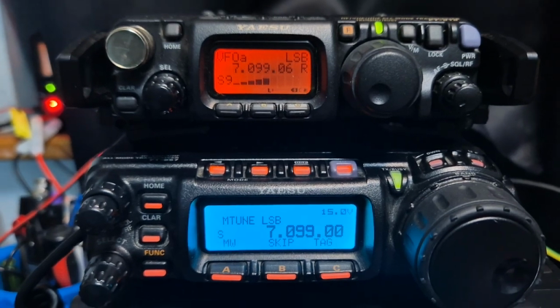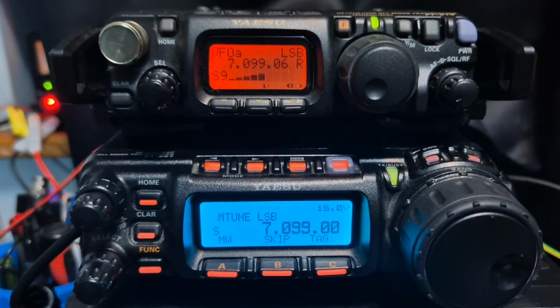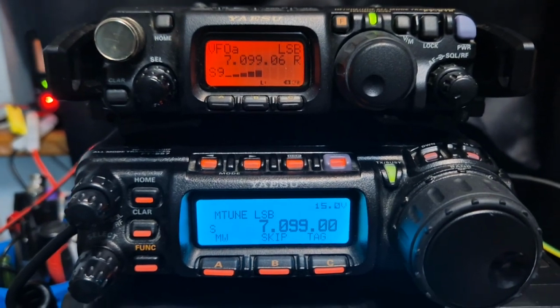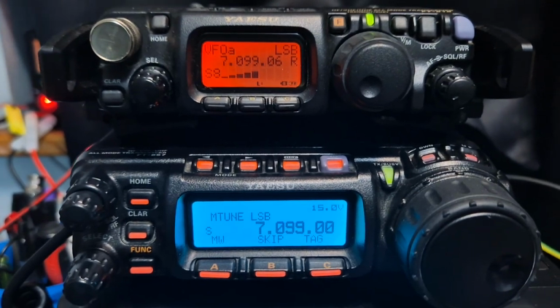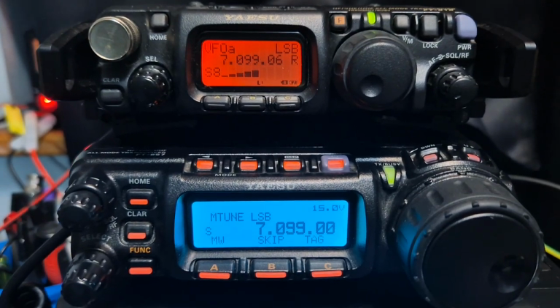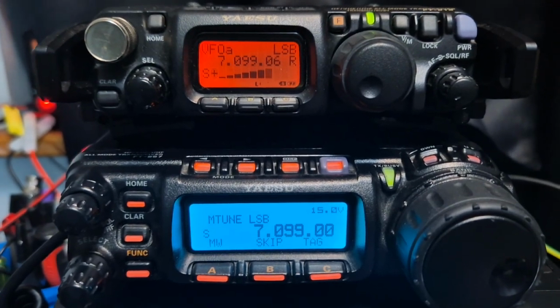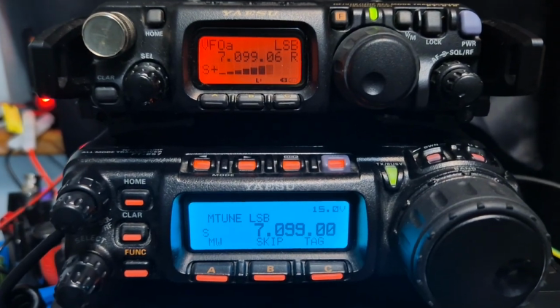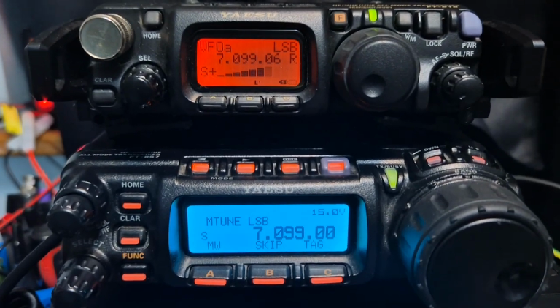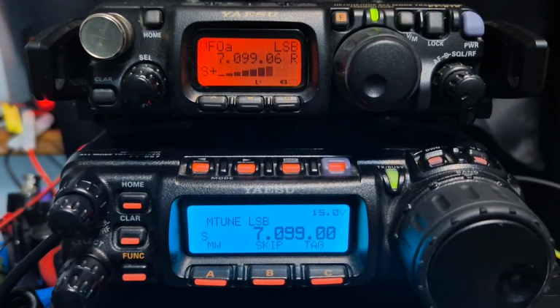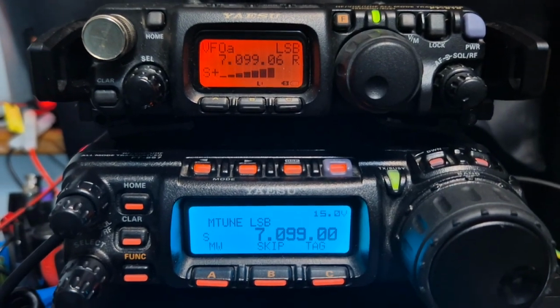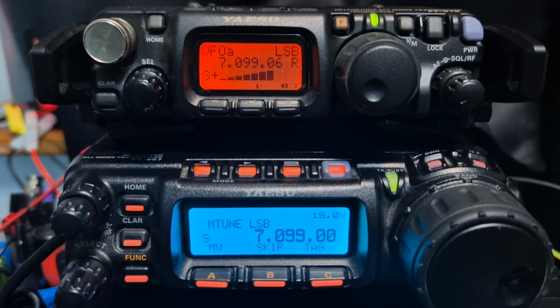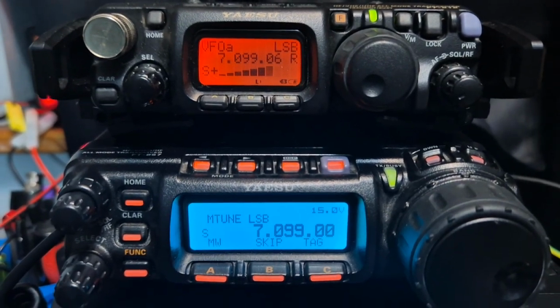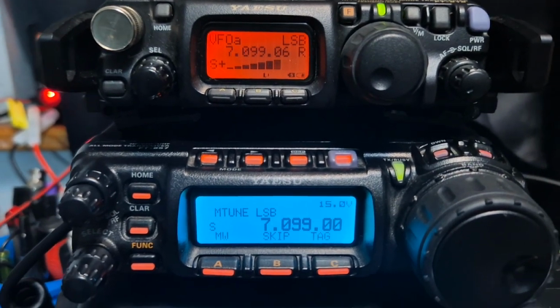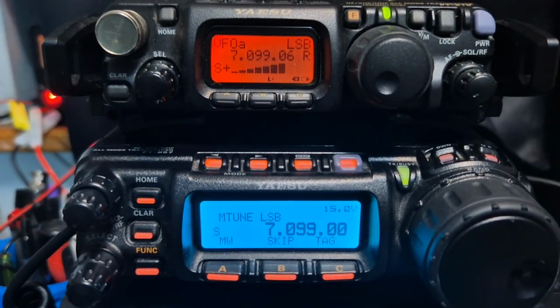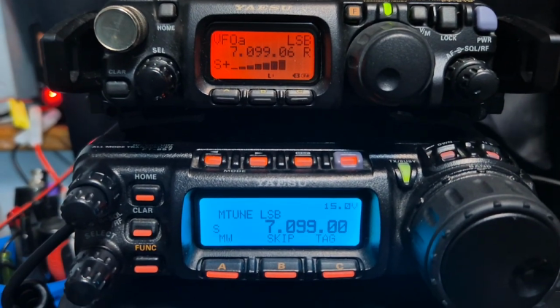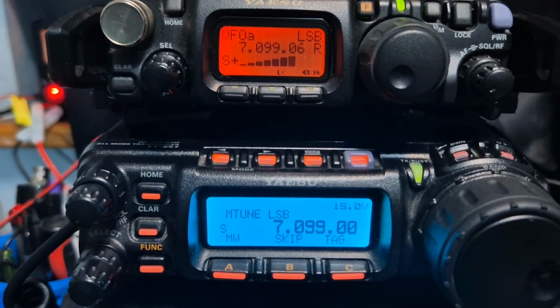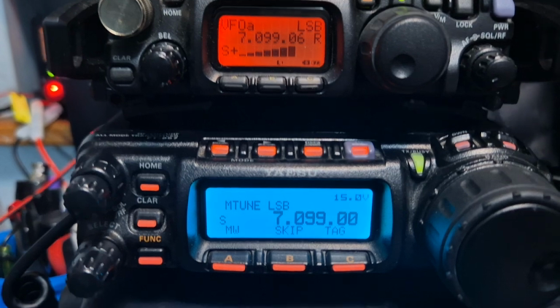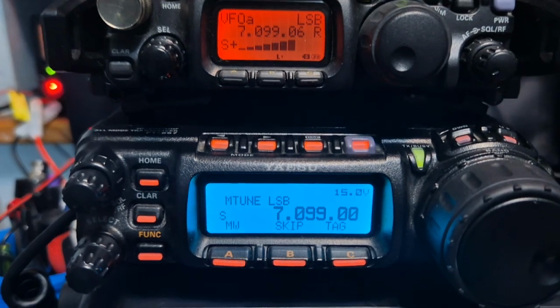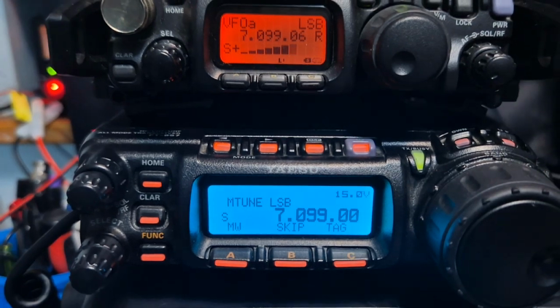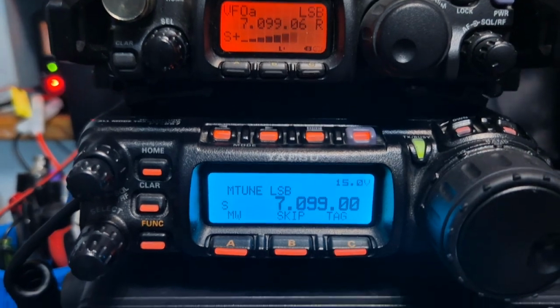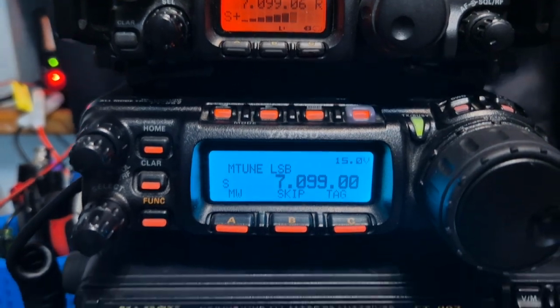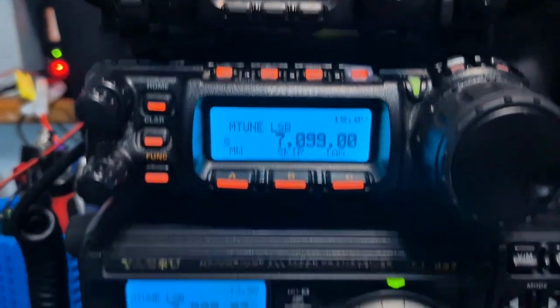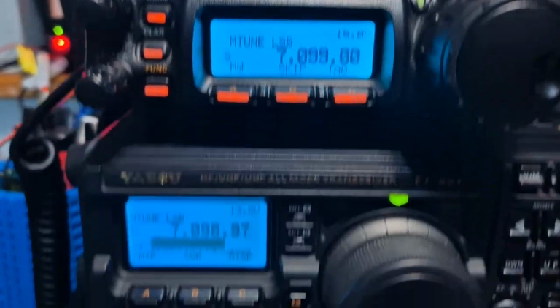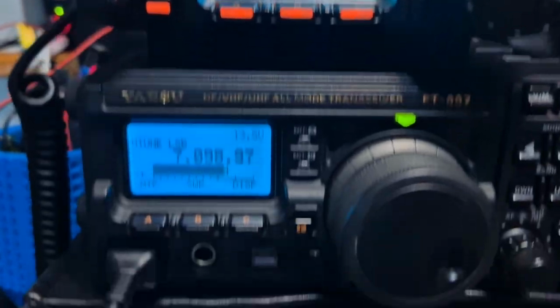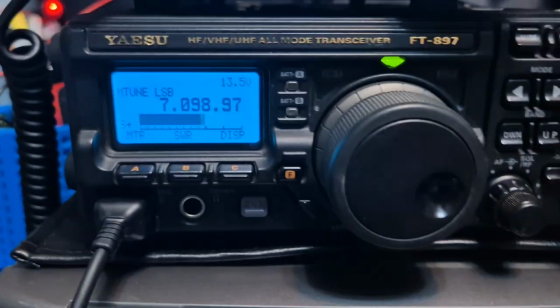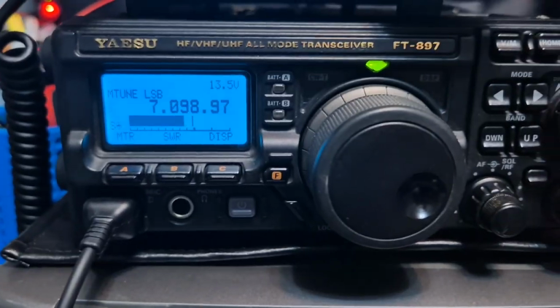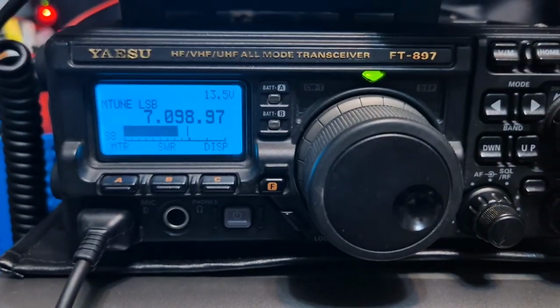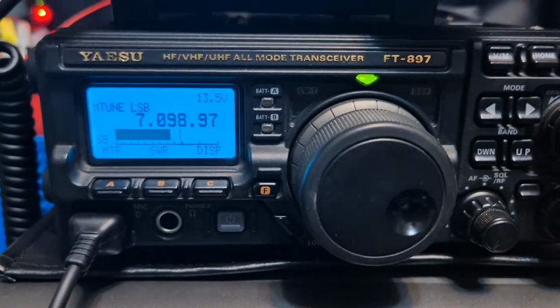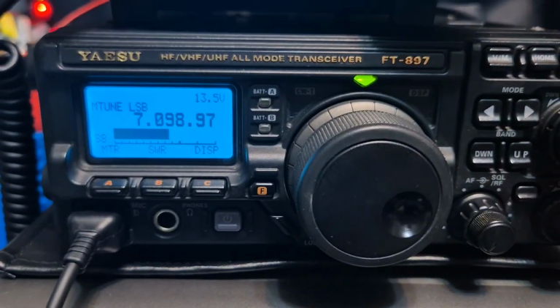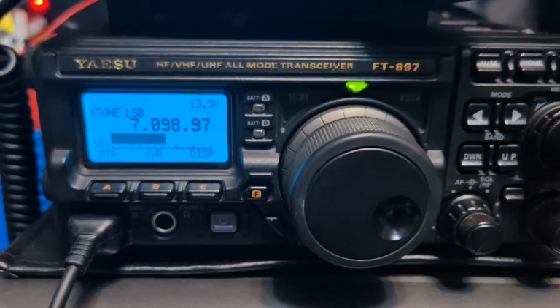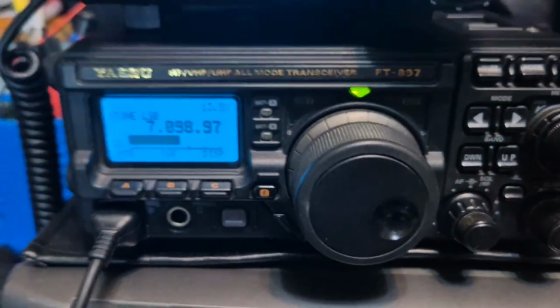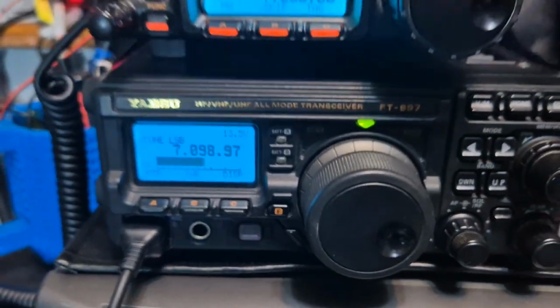M0FXB, welcome back to my videos on the Yaesu 818, 857 and 897D.